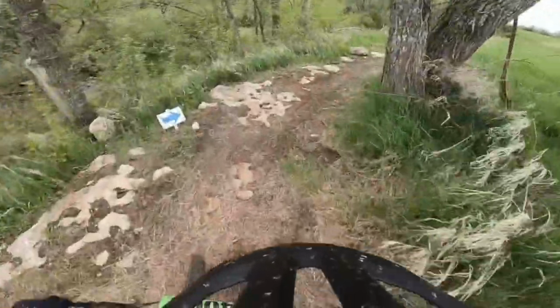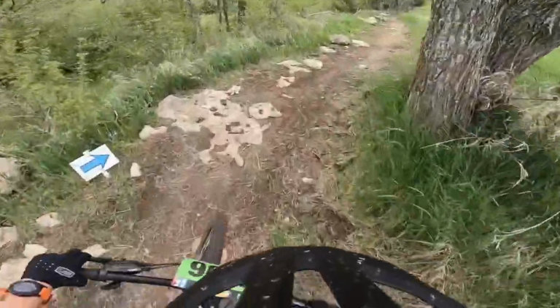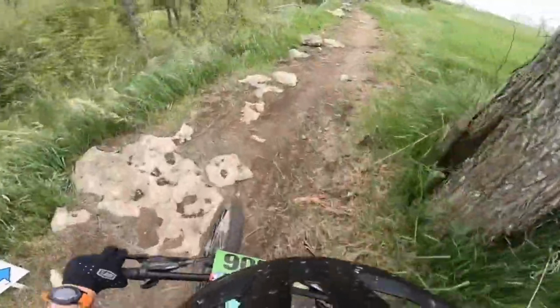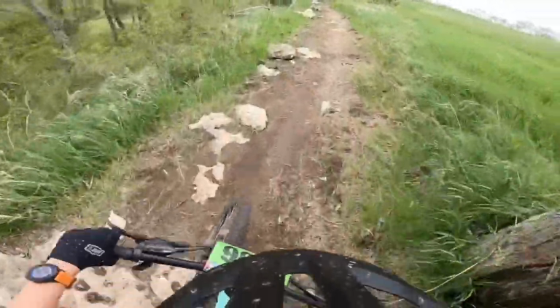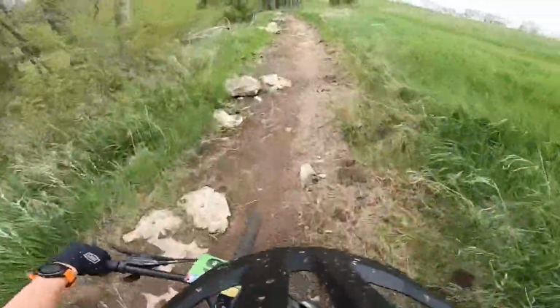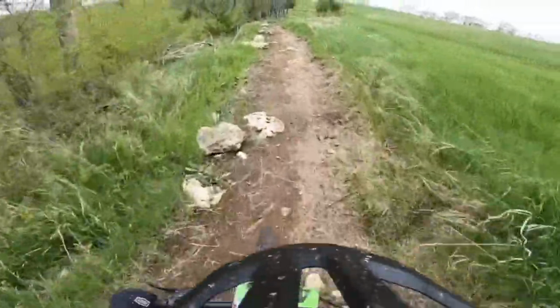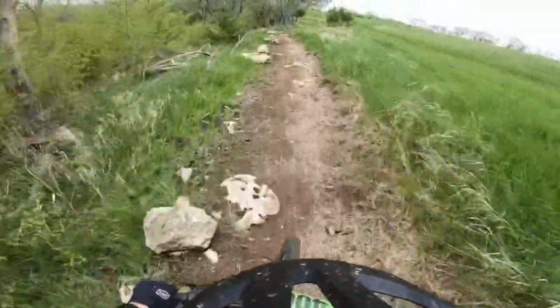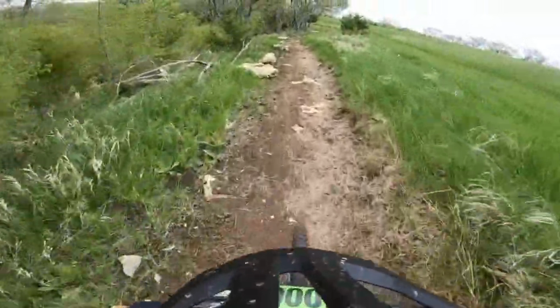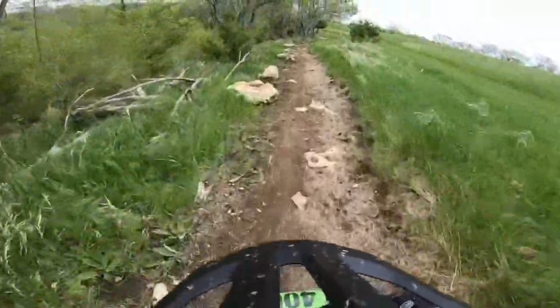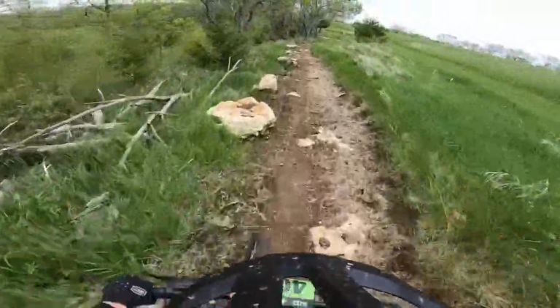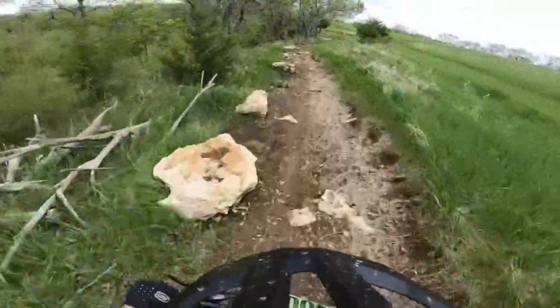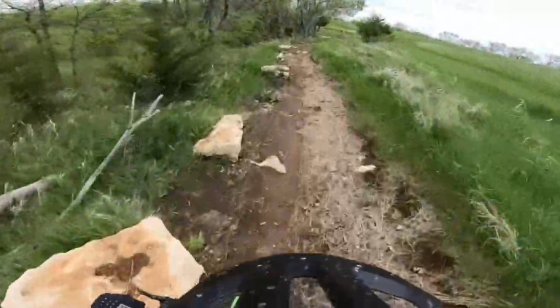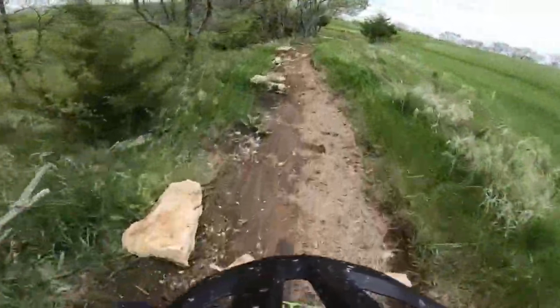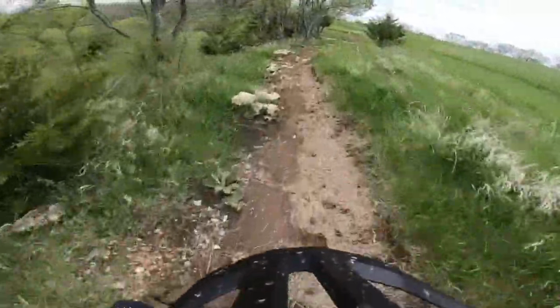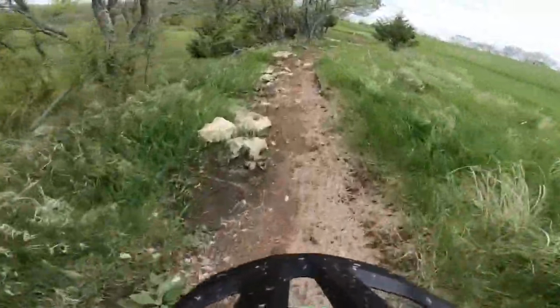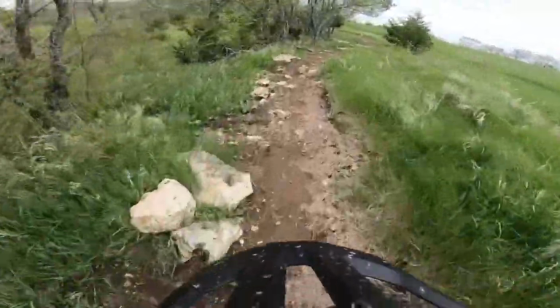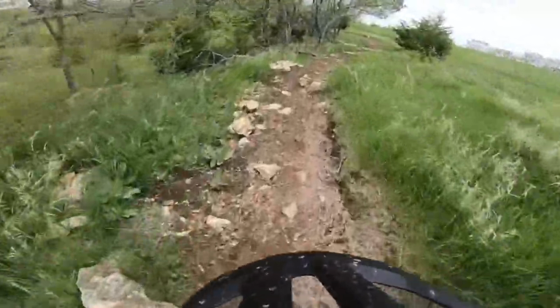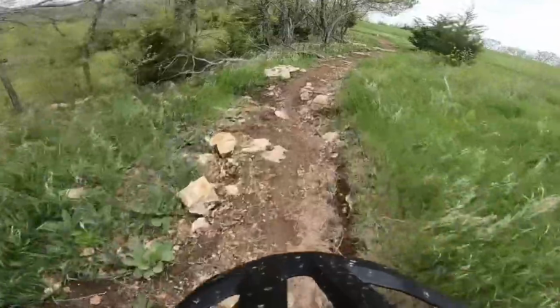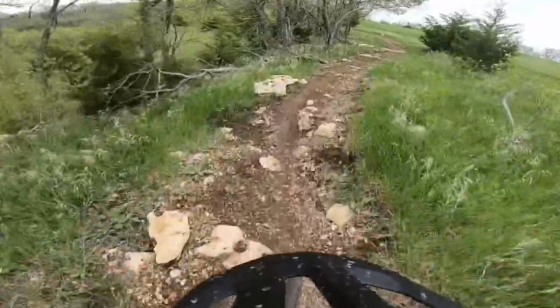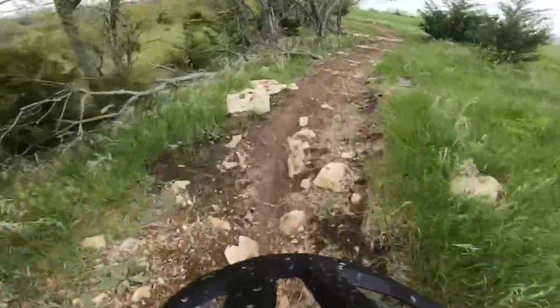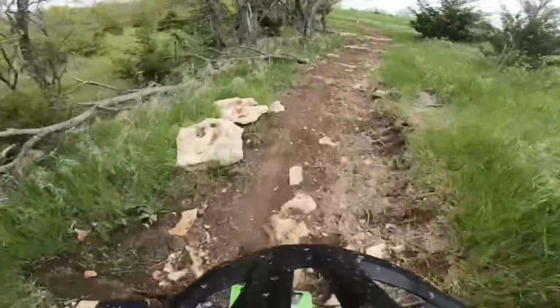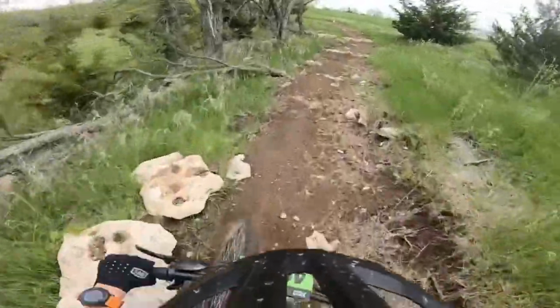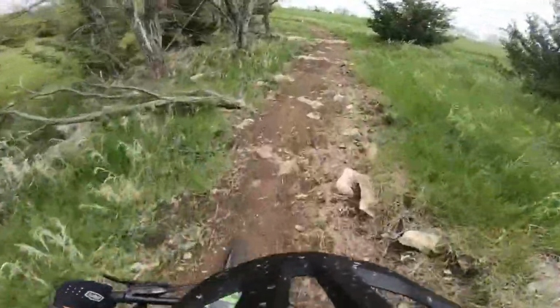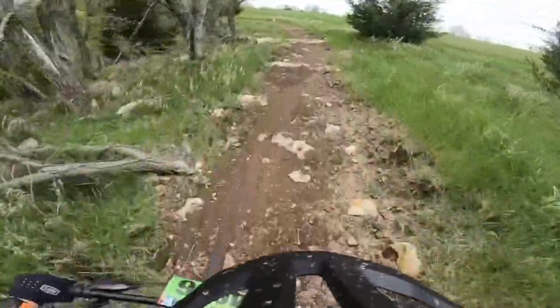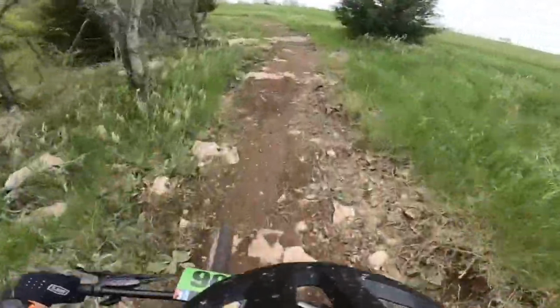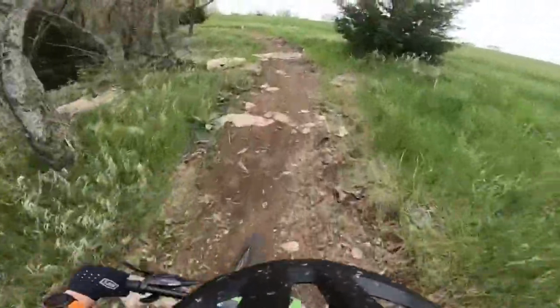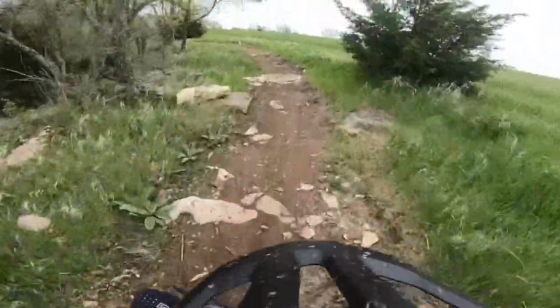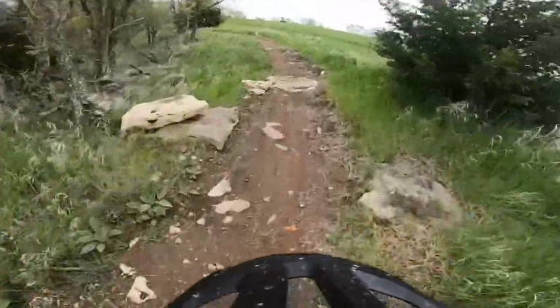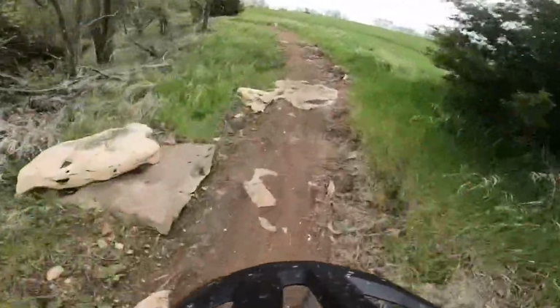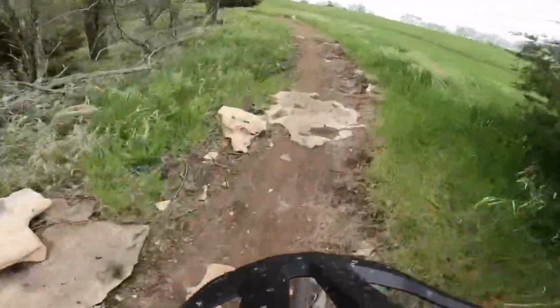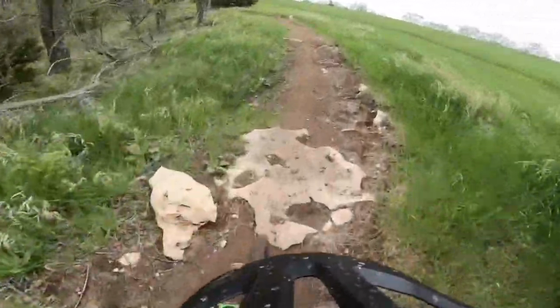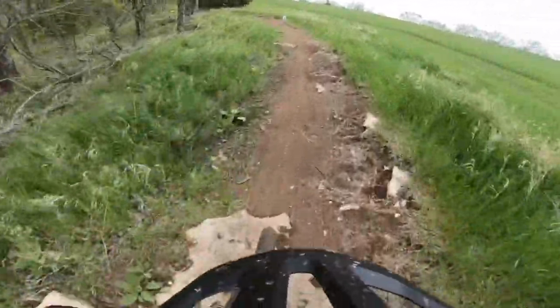We're hopping into some more single track after our long grass section. This is going to be nice and rocky. This will be the next part of the course.